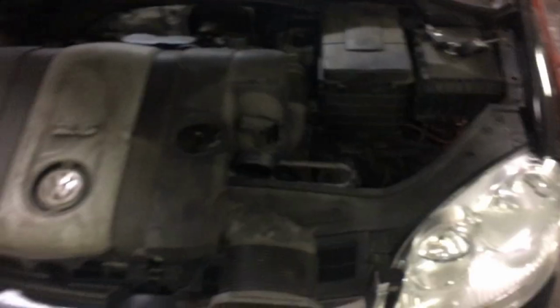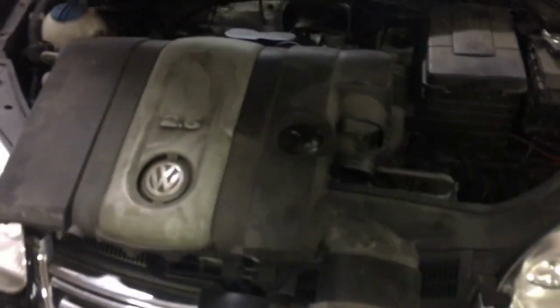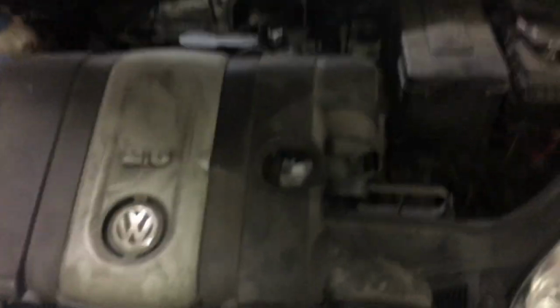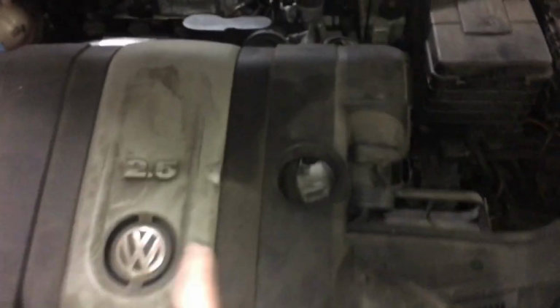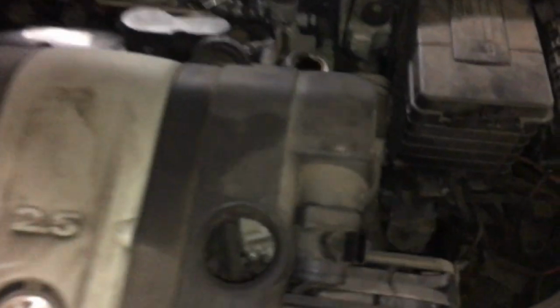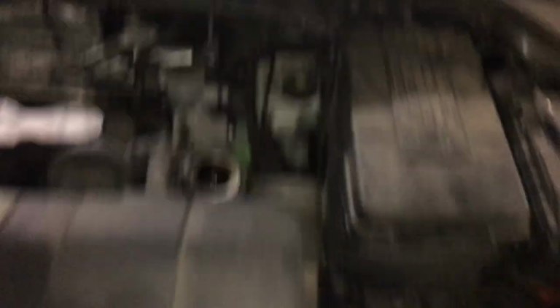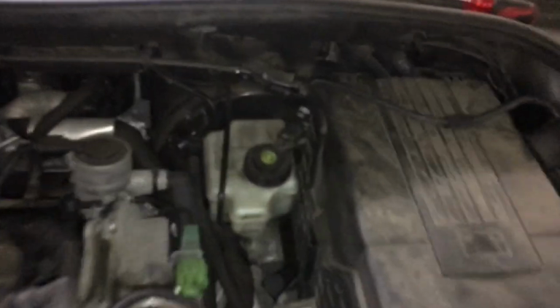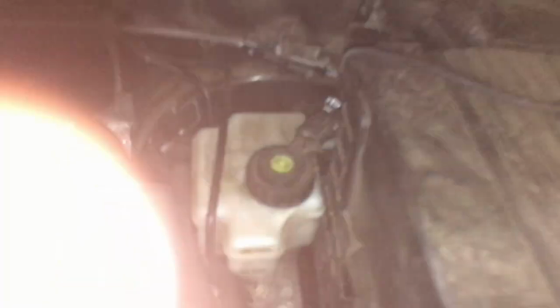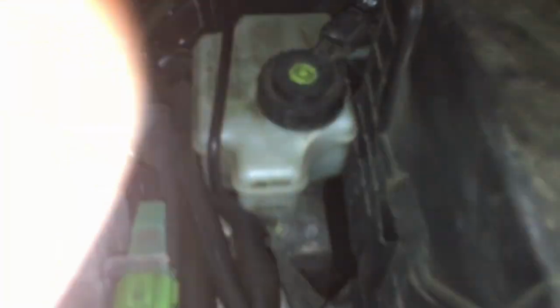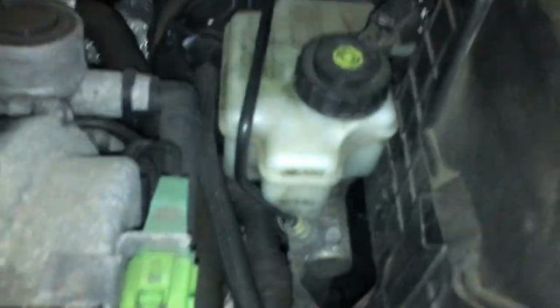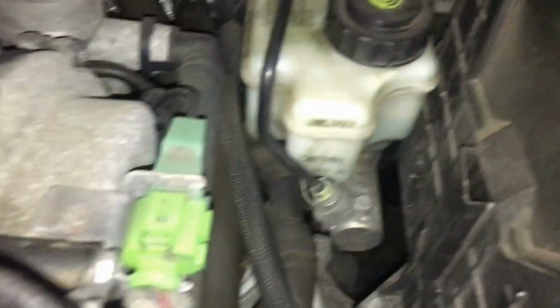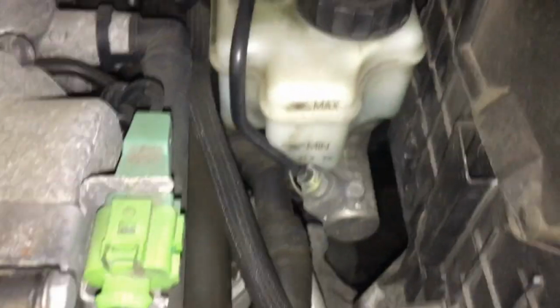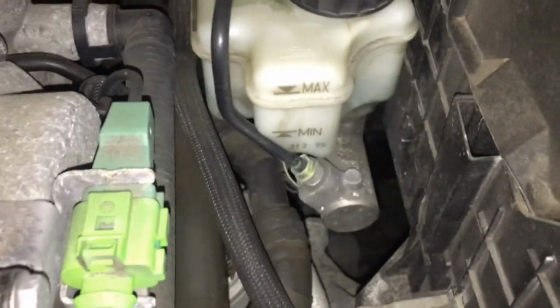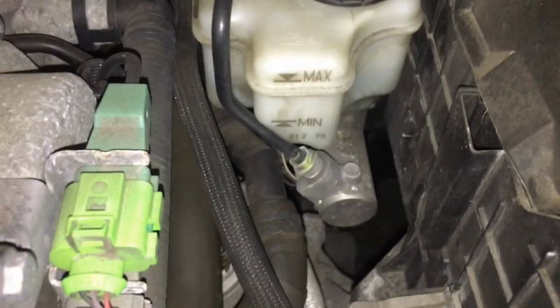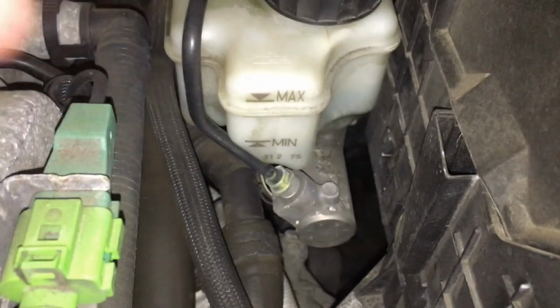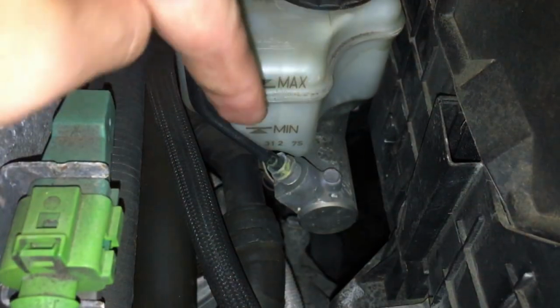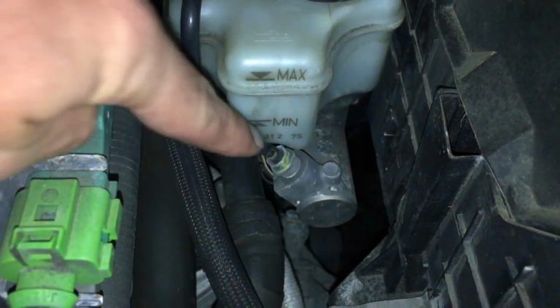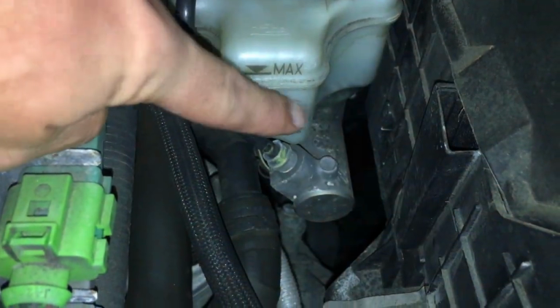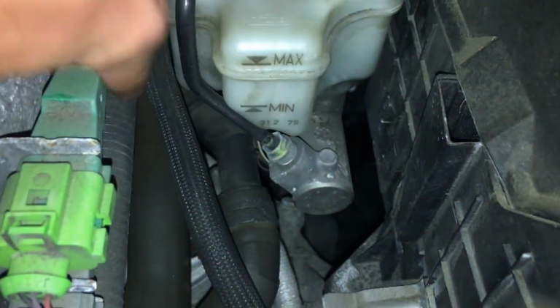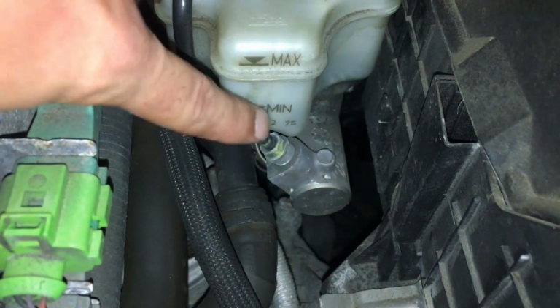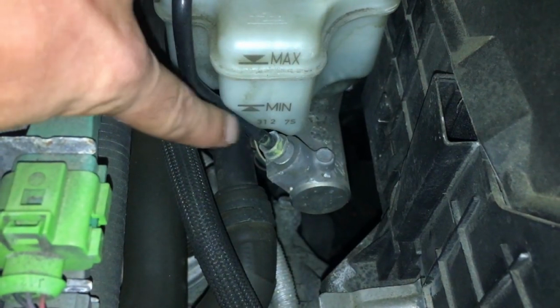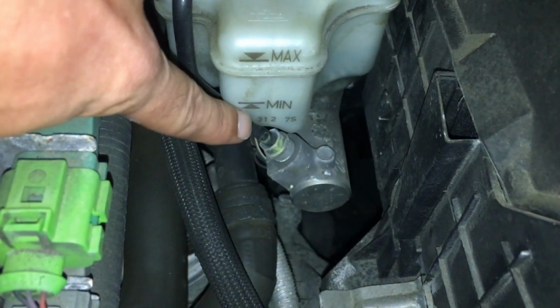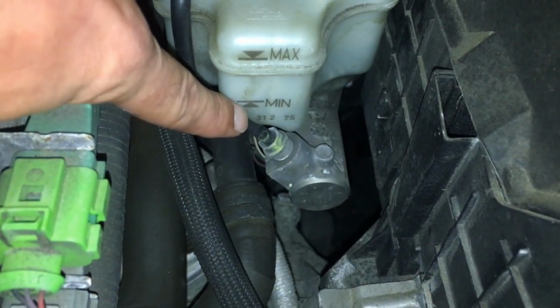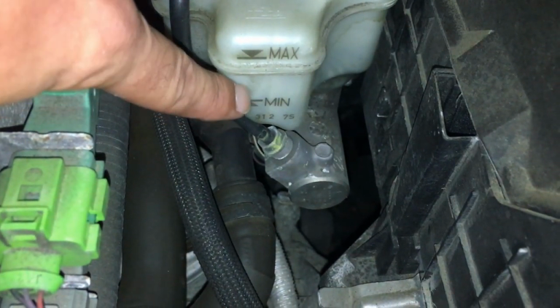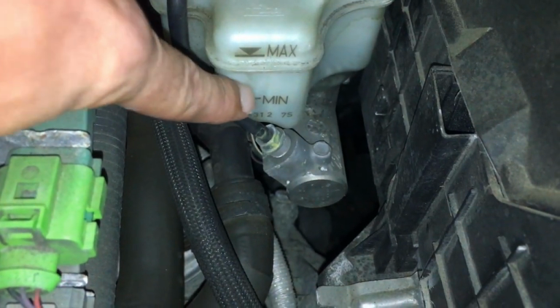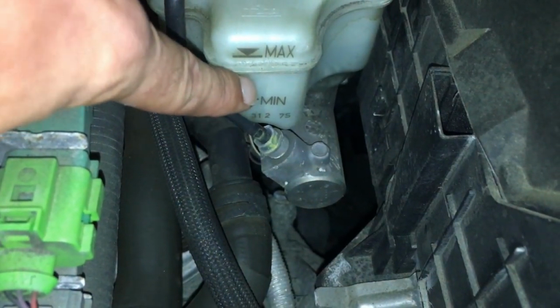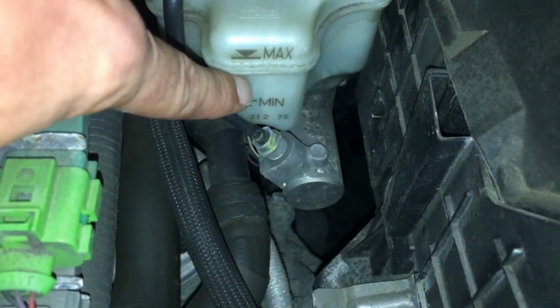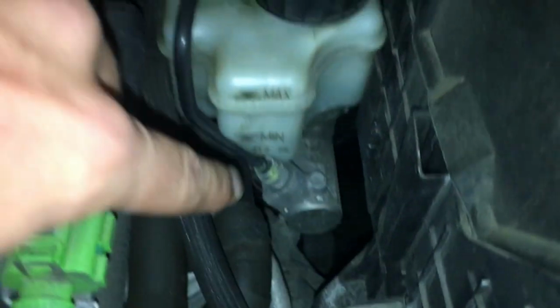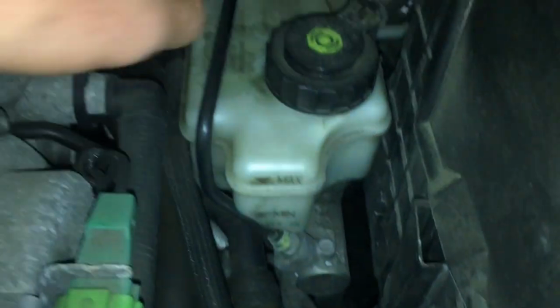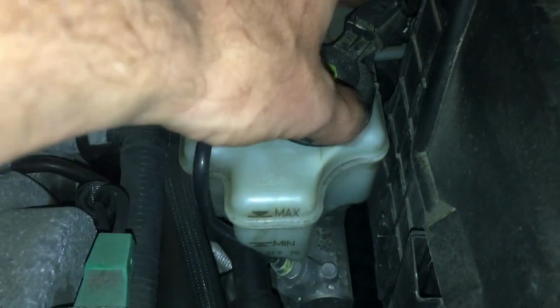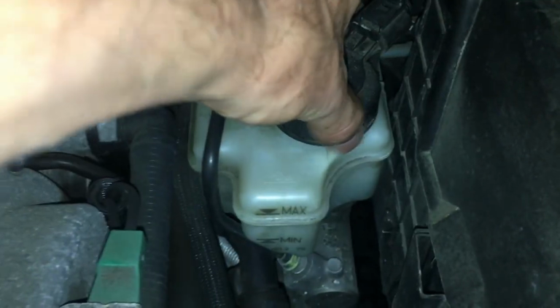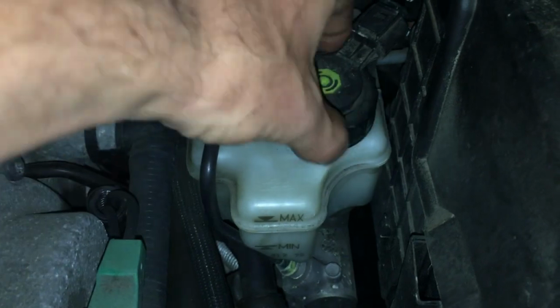Once I remove the cover, right over here you just want to come over and check your fluid level. As you can see, this is below minimal in fluid level — it needs to be at least in between these two lines. So what you want to do is unscrew this.